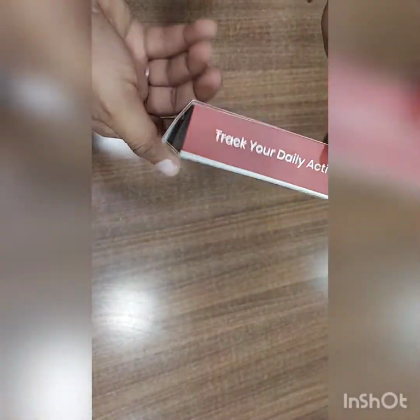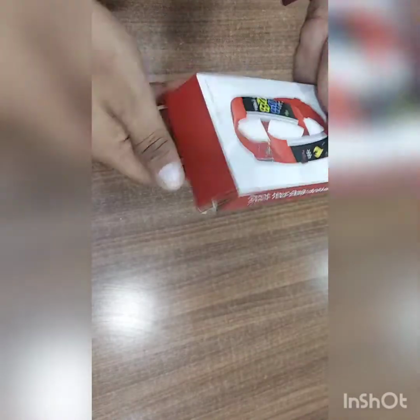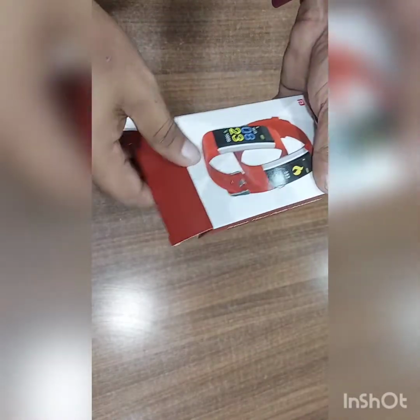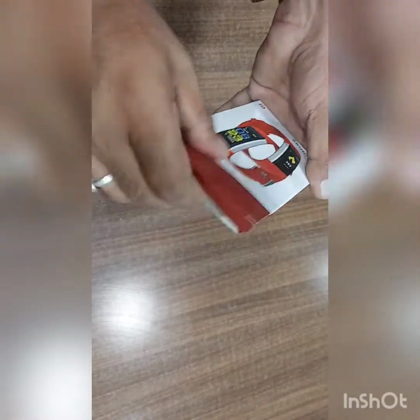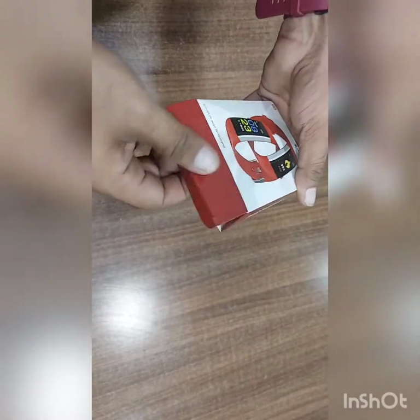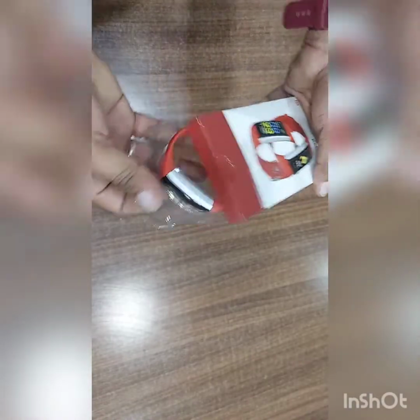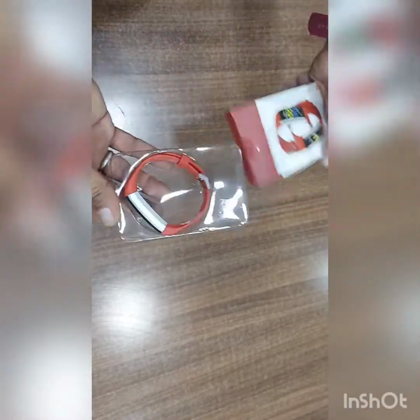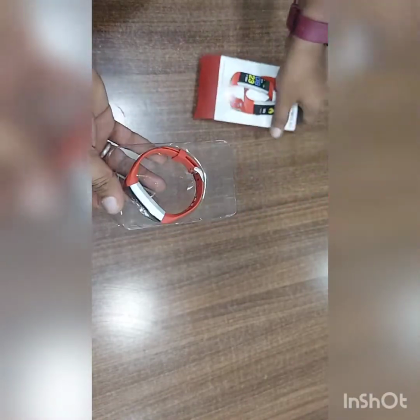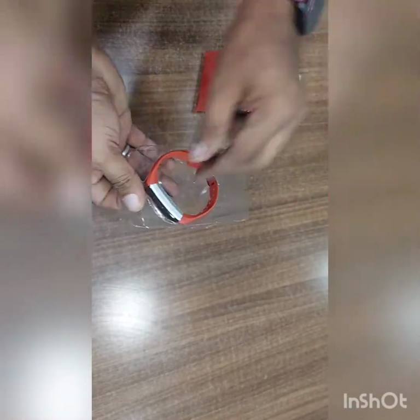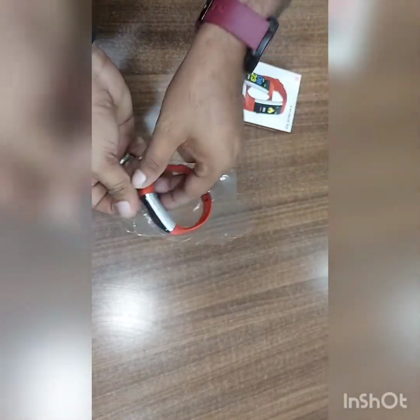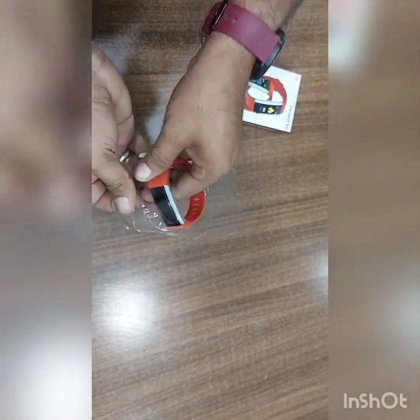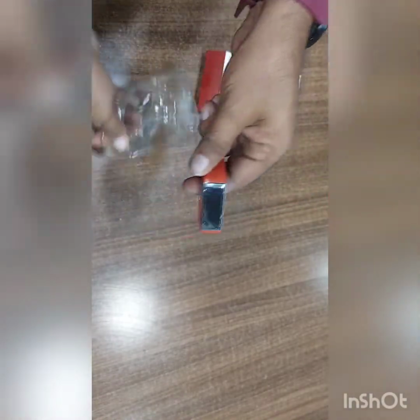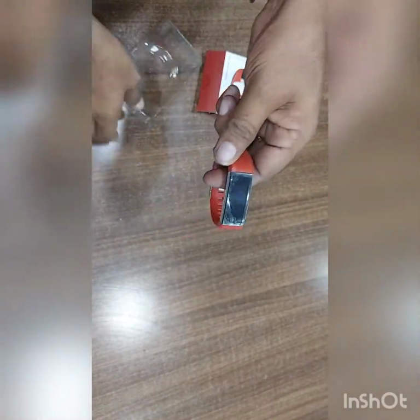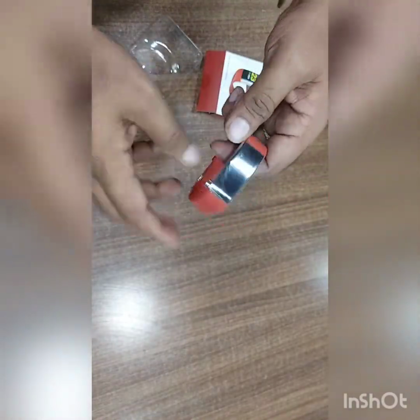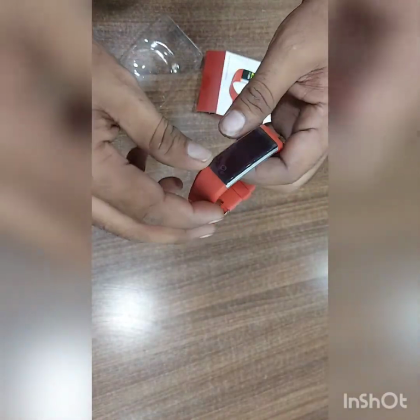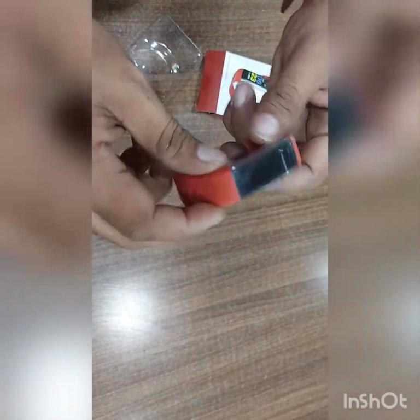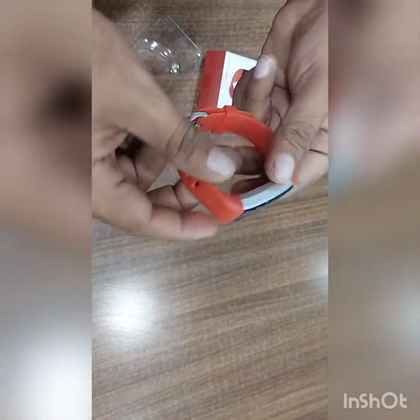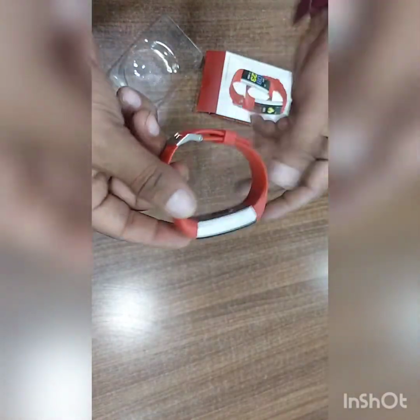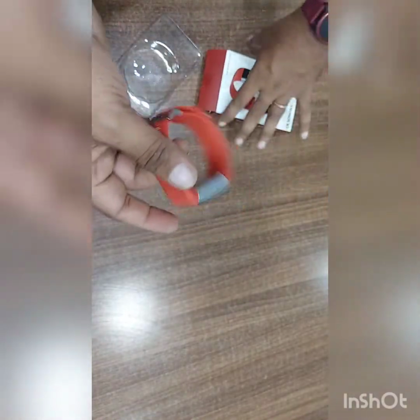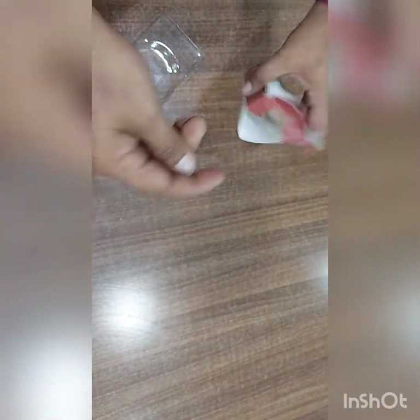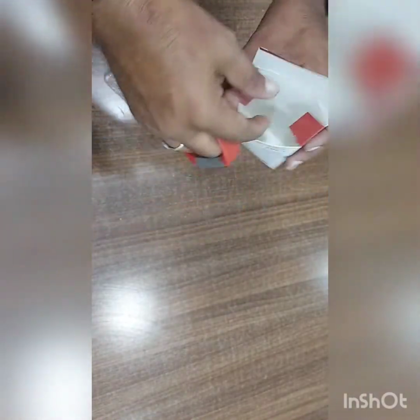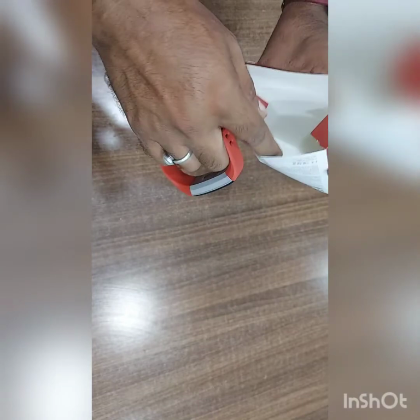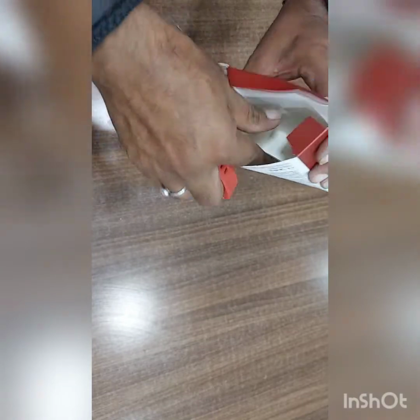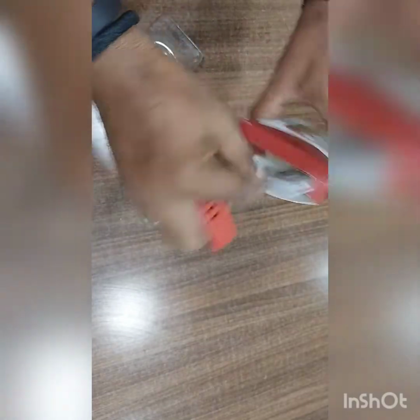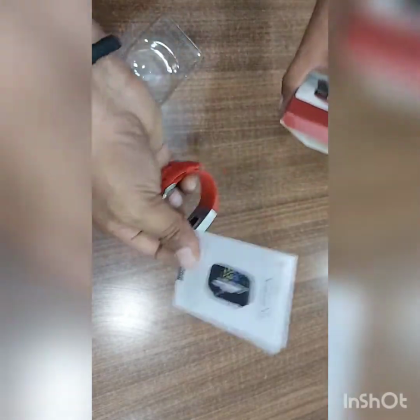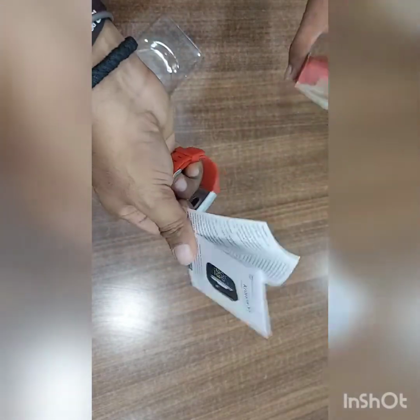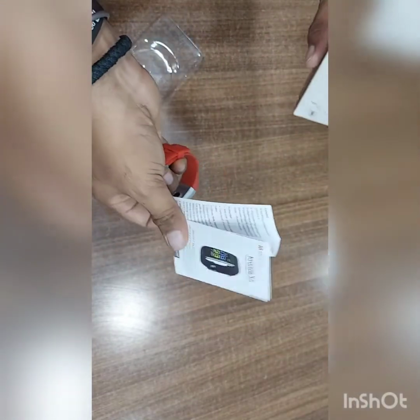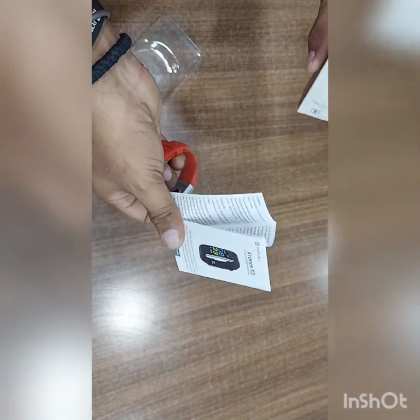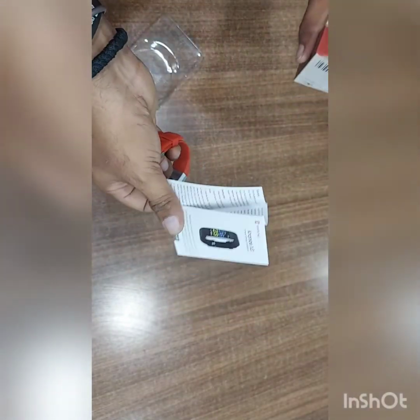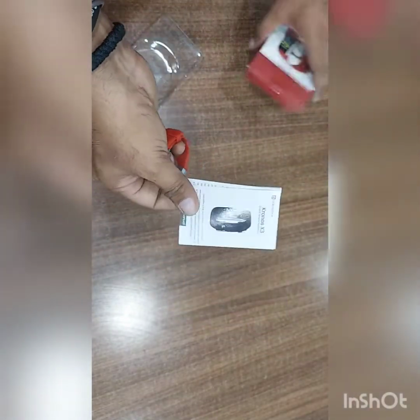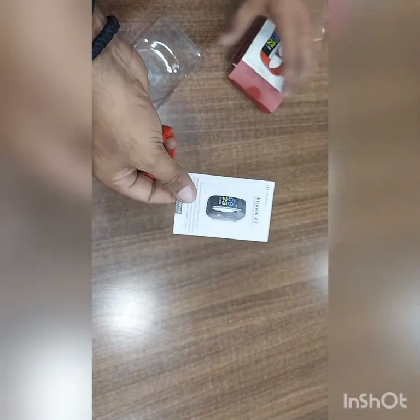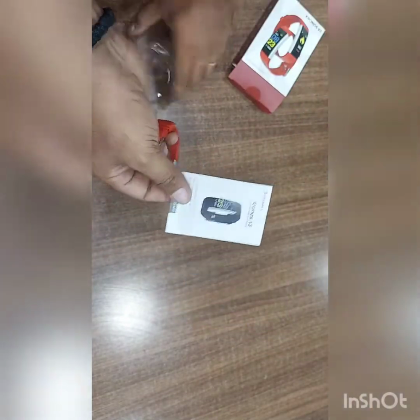Let's unbox. So how to charge? There is no charger included — only the user manual is there.